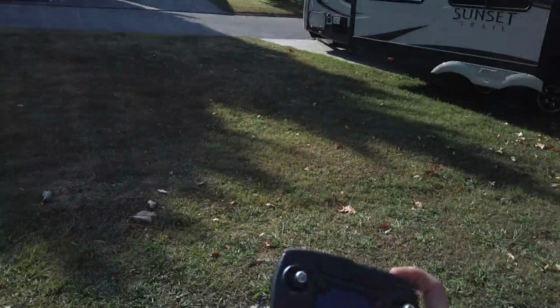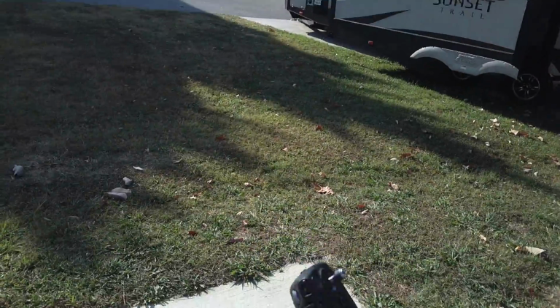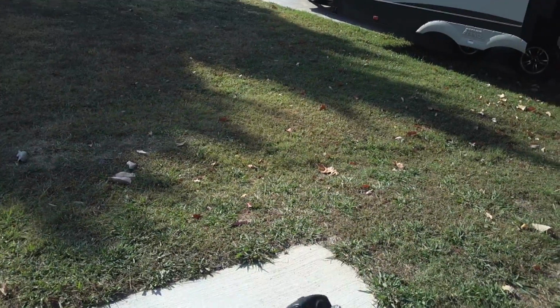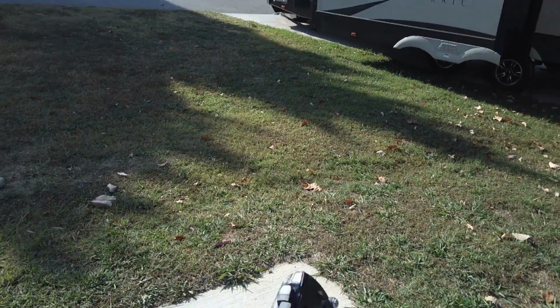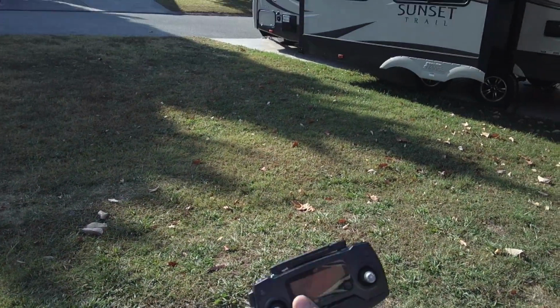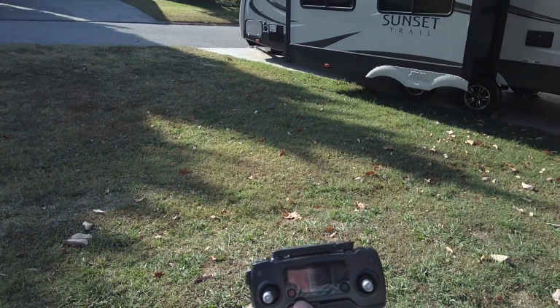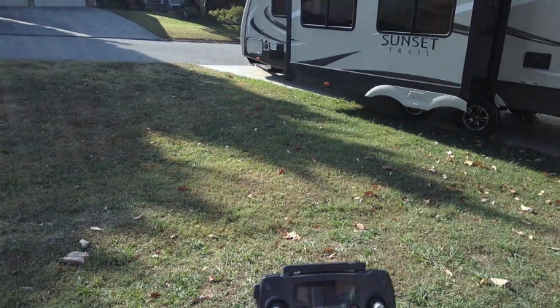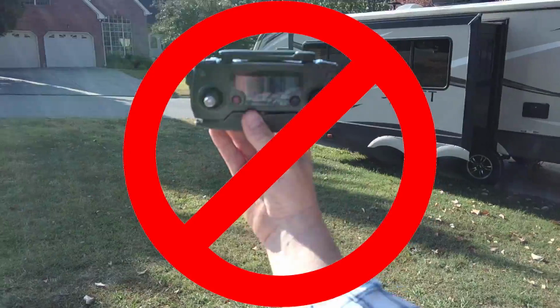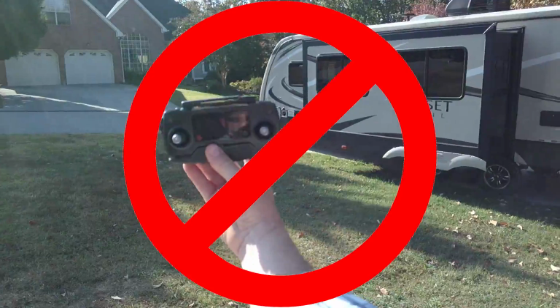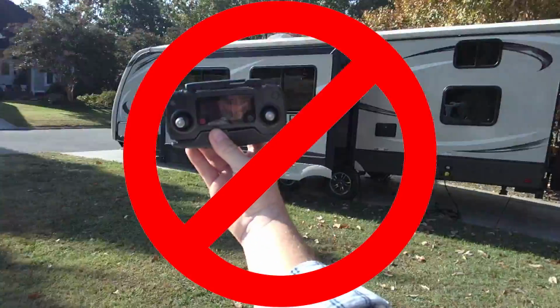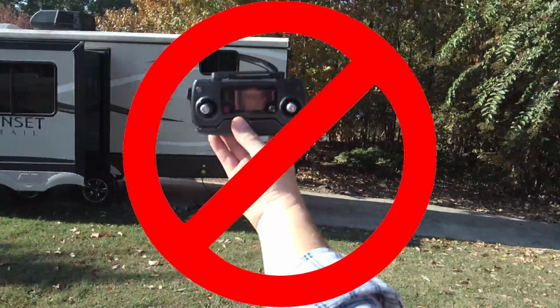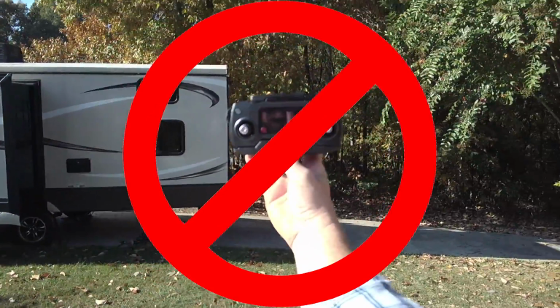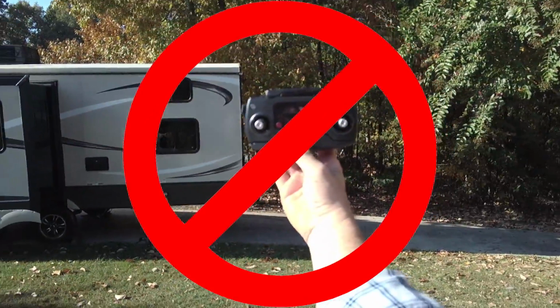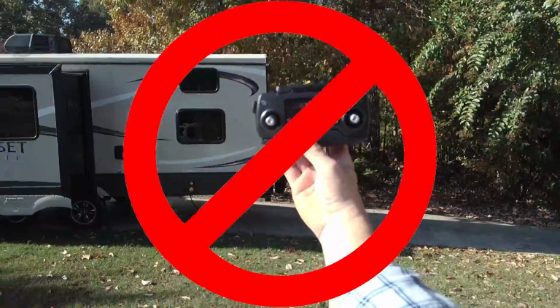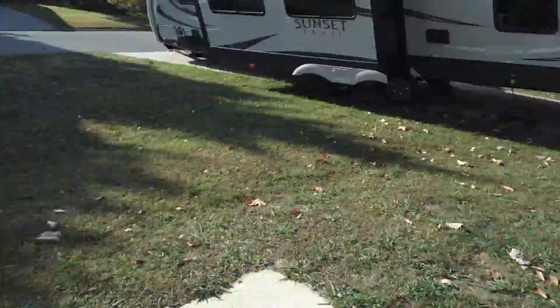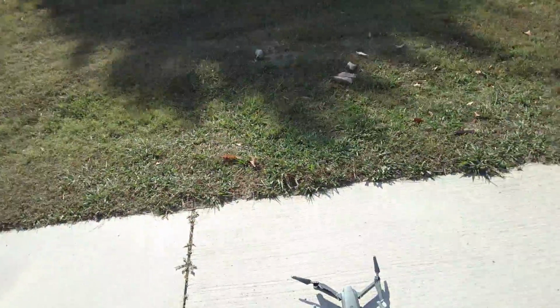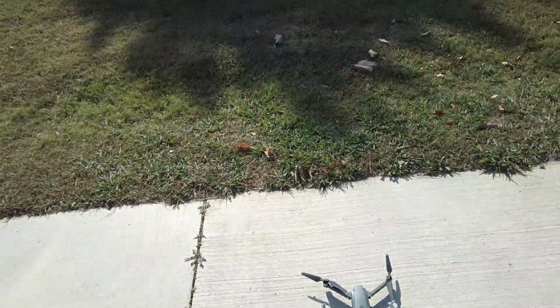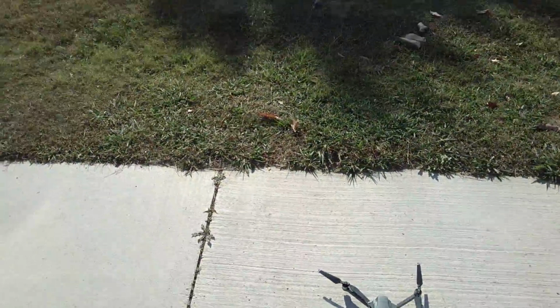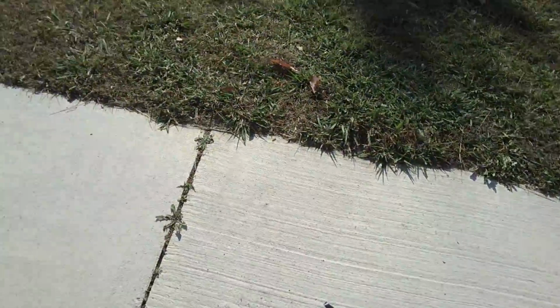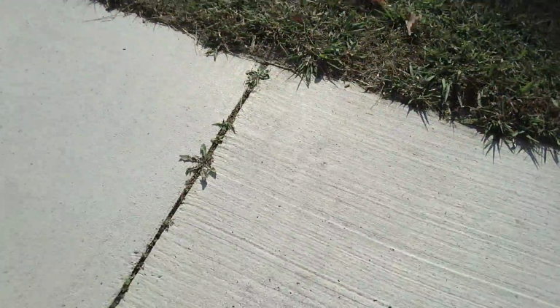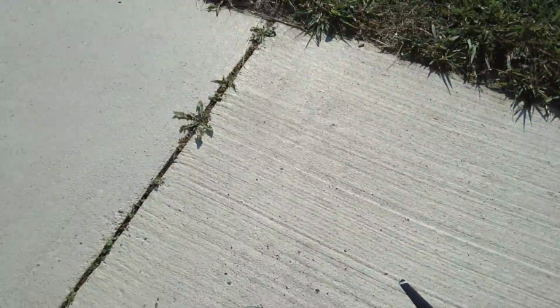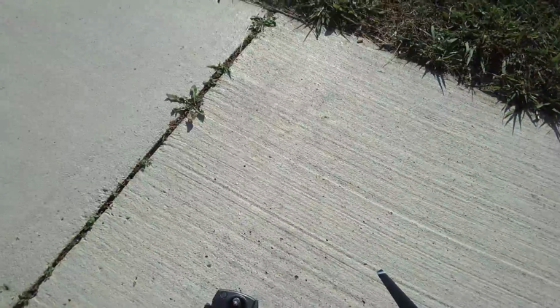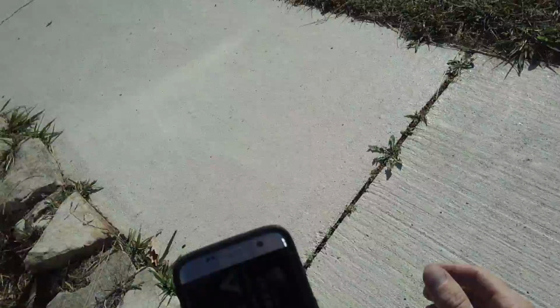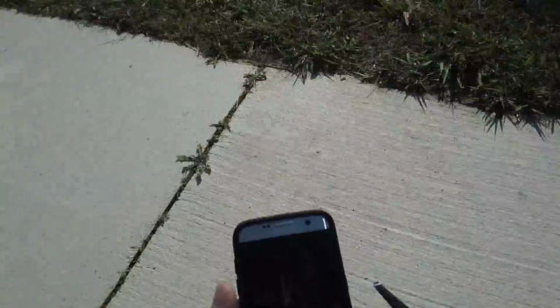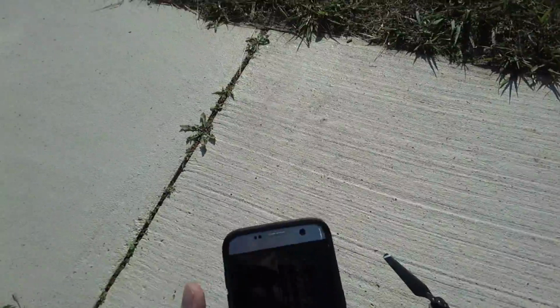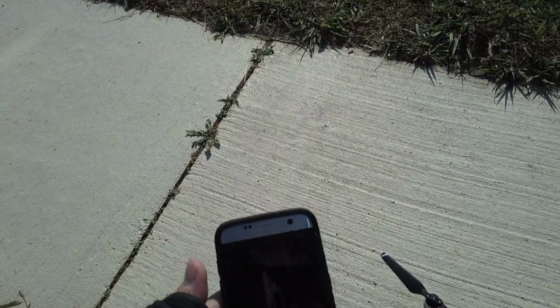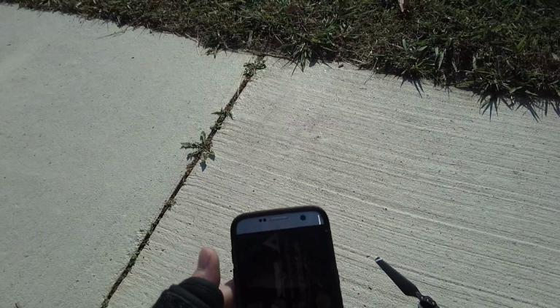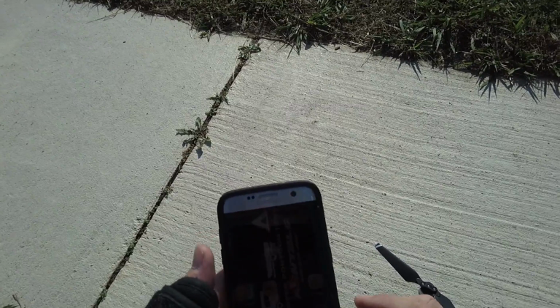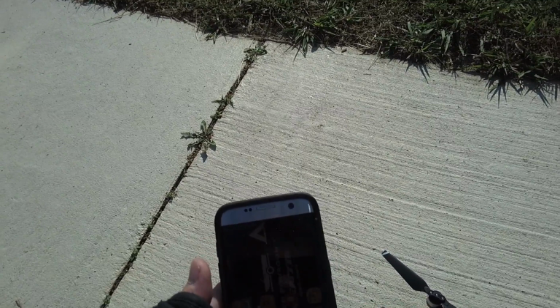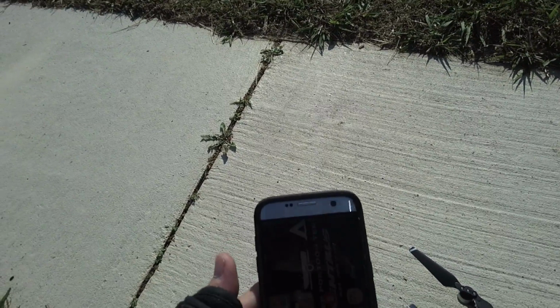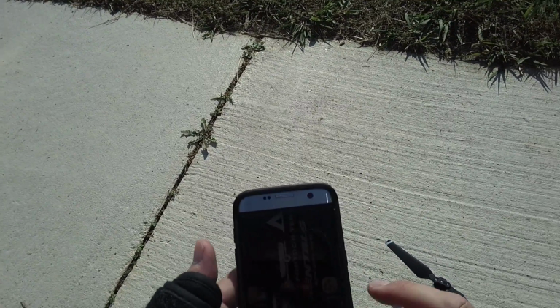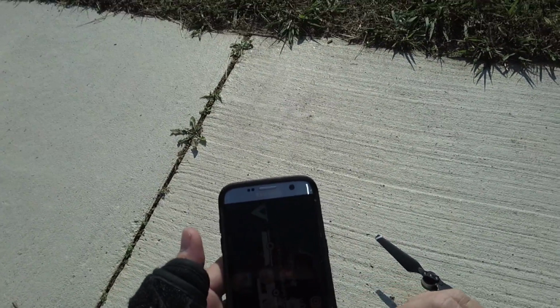We are going to fly the Mavic without the controller, going Wi-Fi mode on this. So, just kind of take you through the steps on everything to do that.